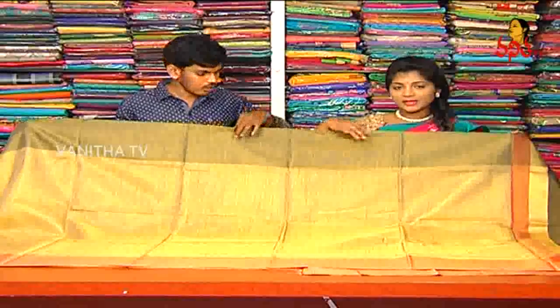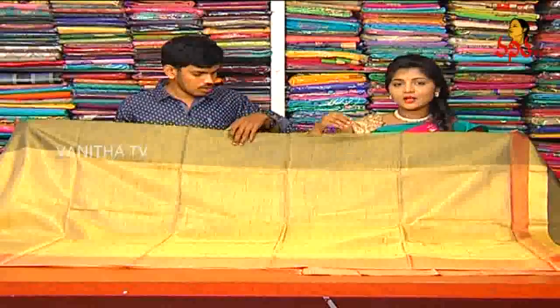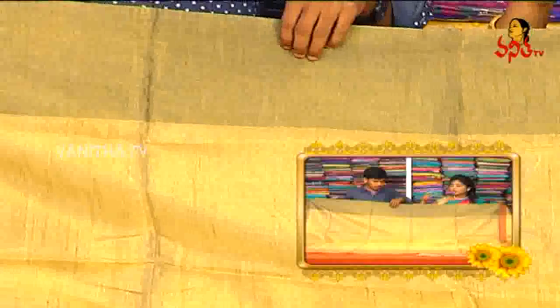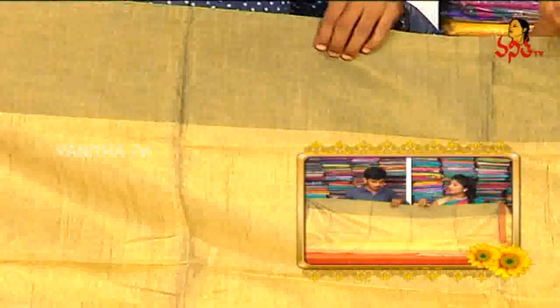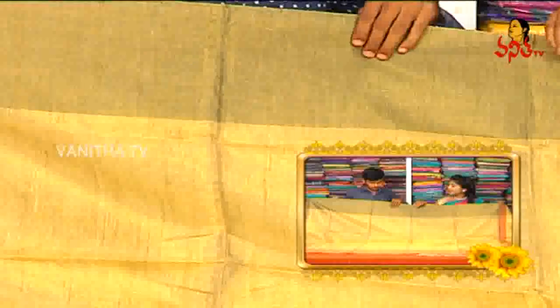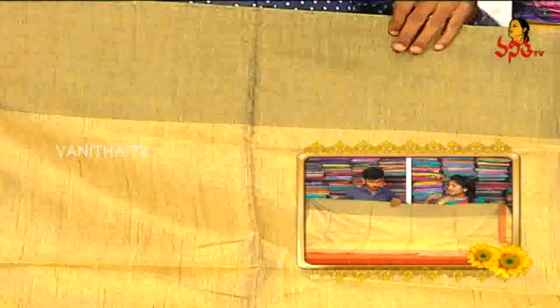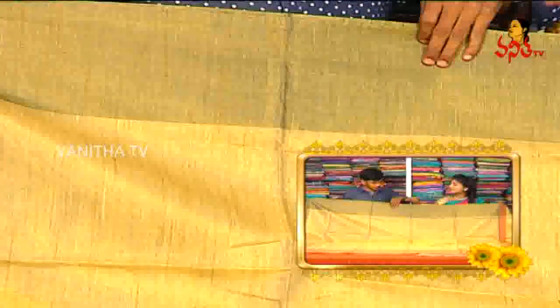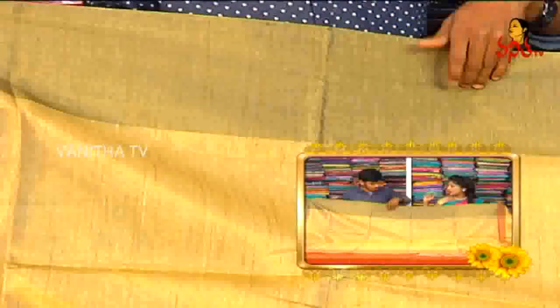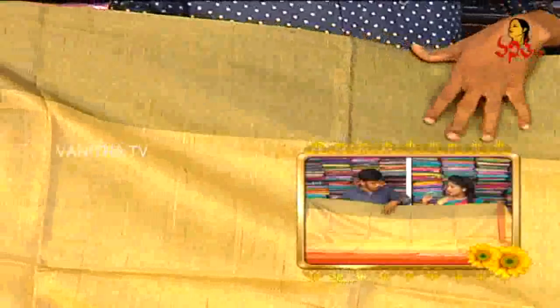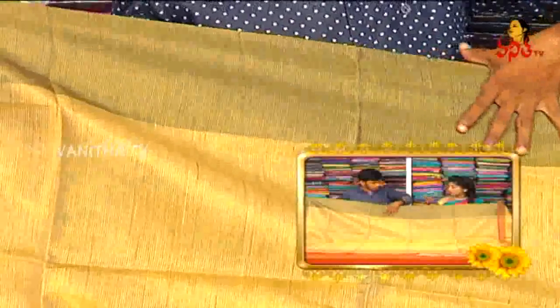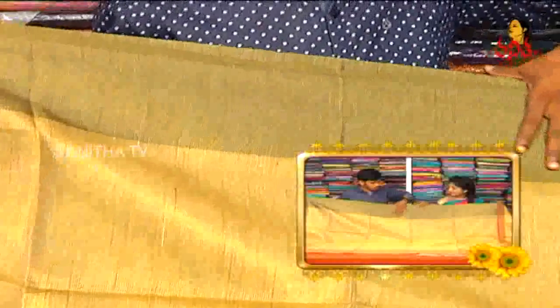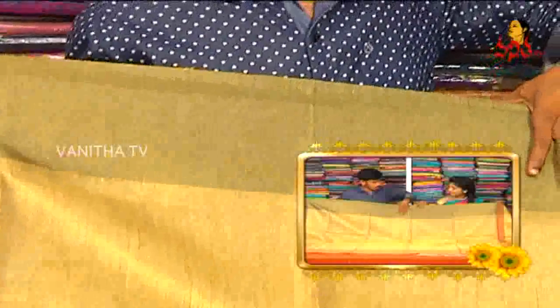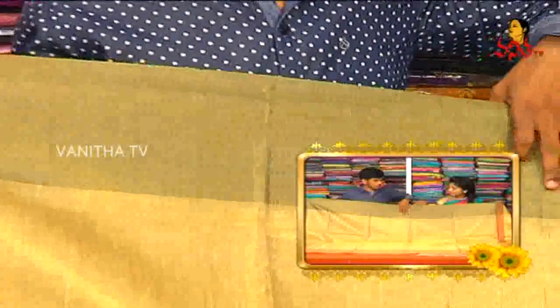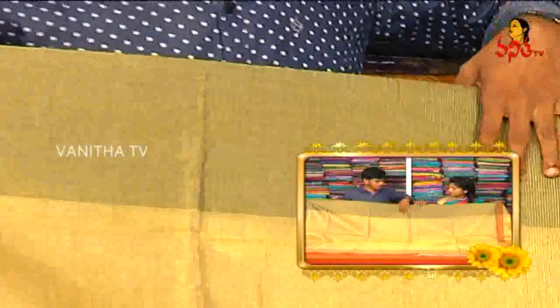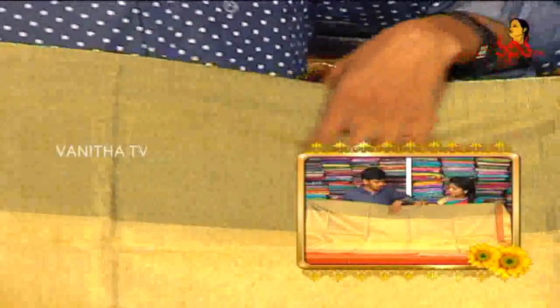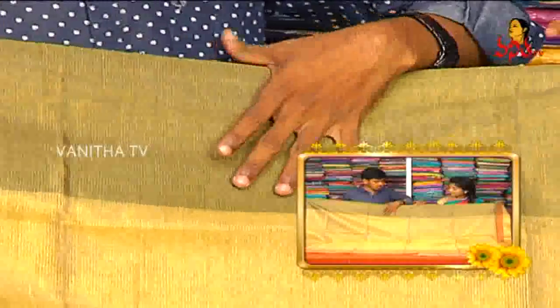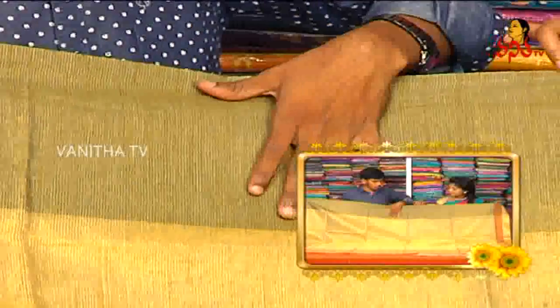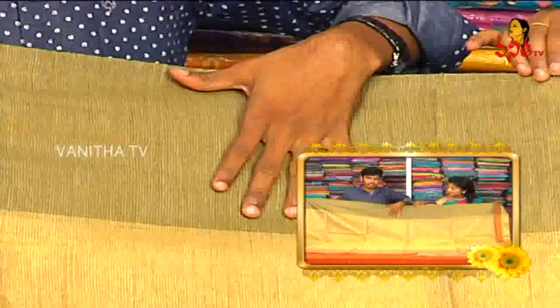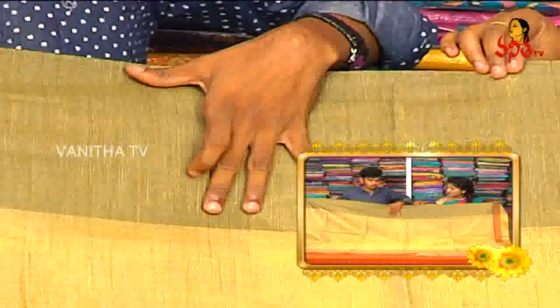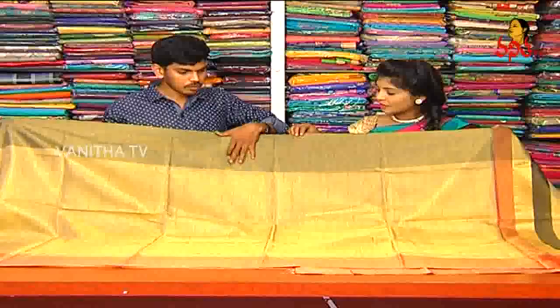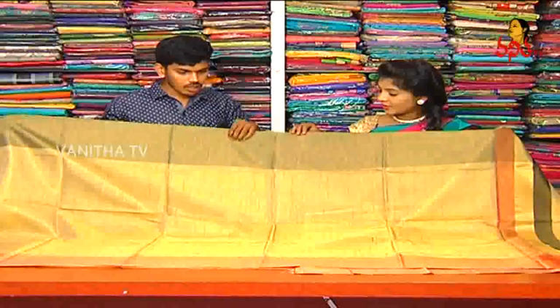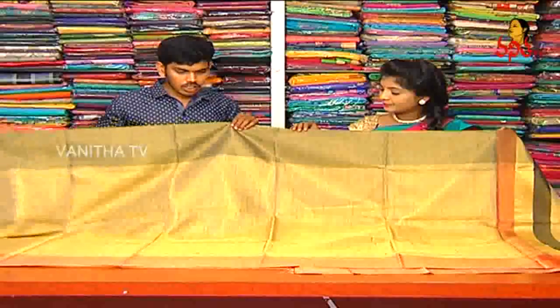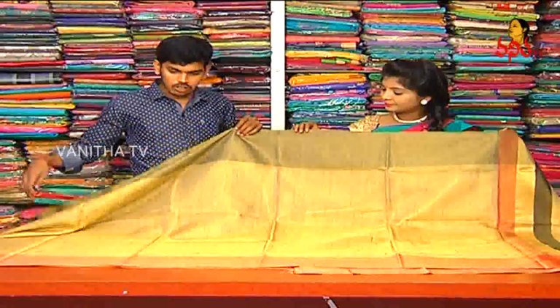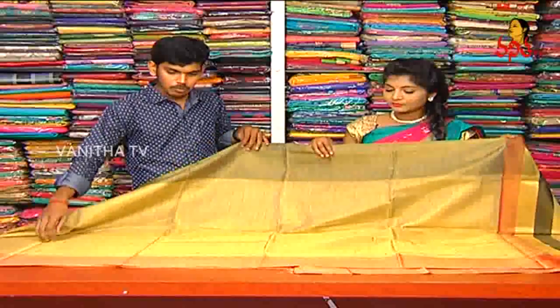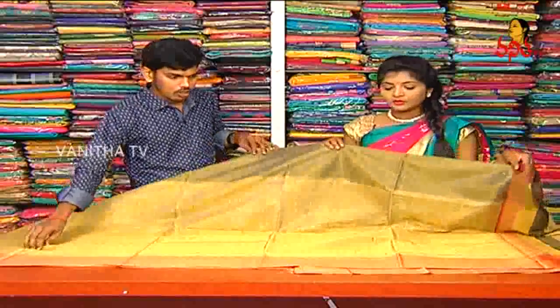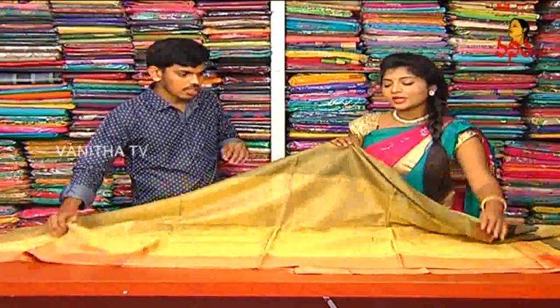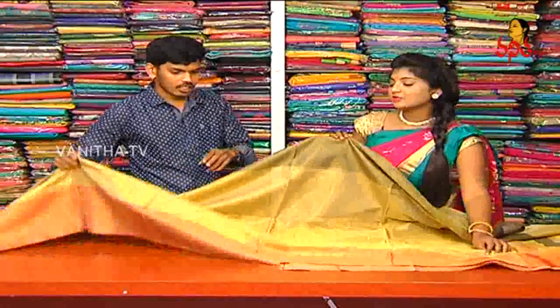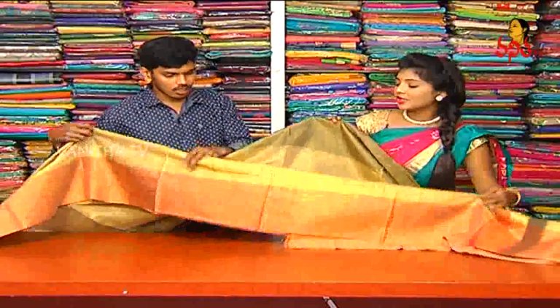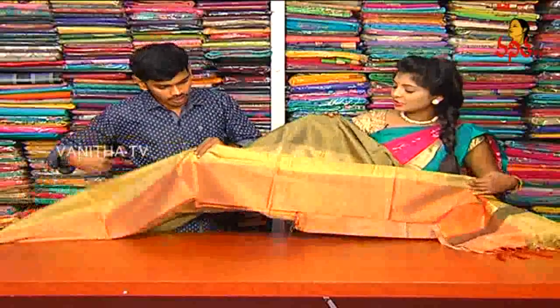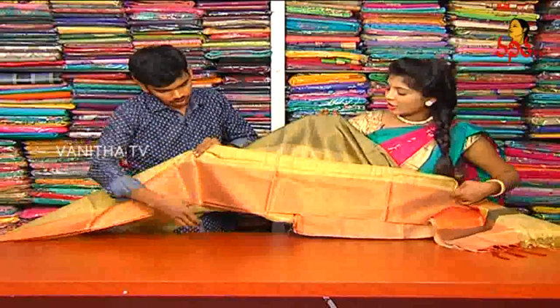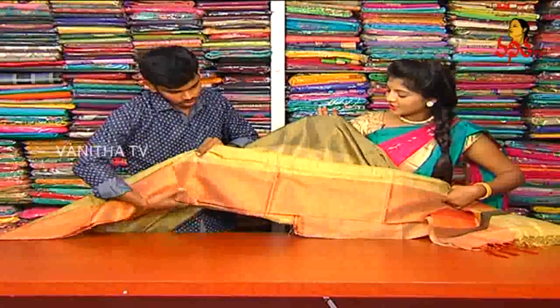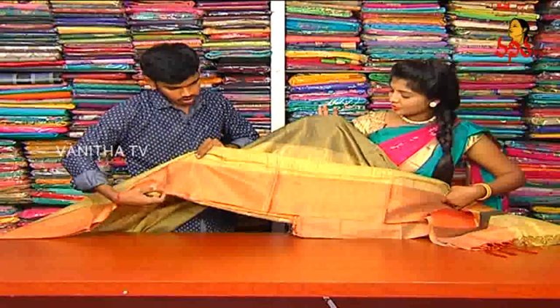We have different designs in this style. If we take a powder, we will take a 6-inch border. It will be red, and we will use the contrast borders.